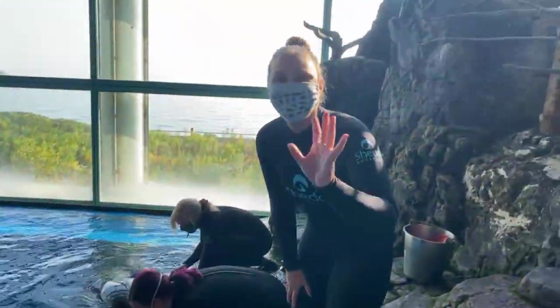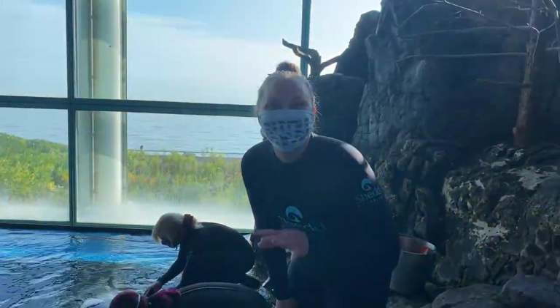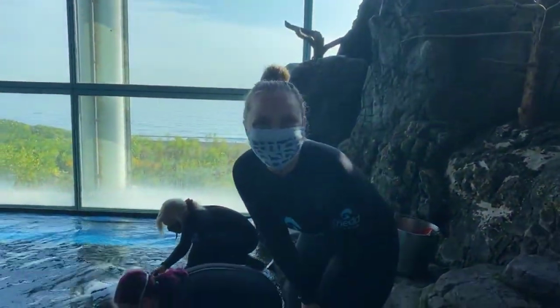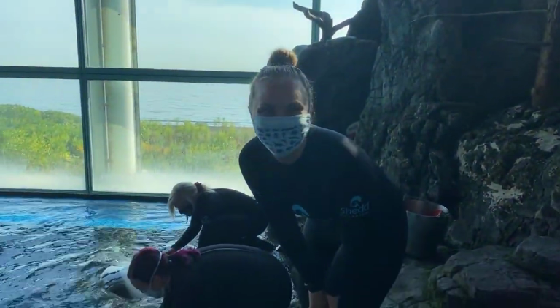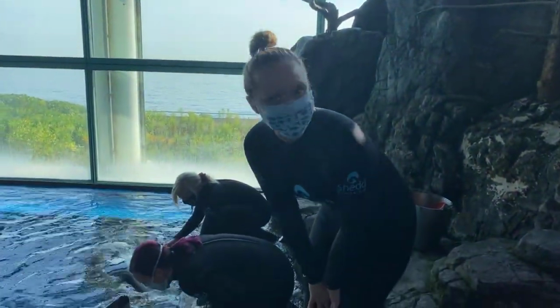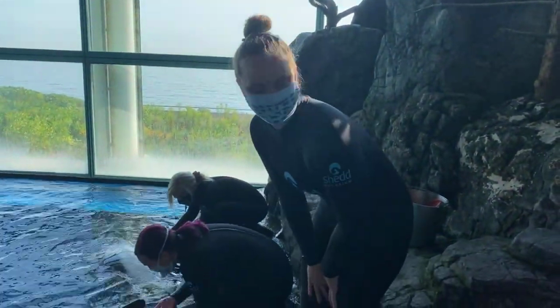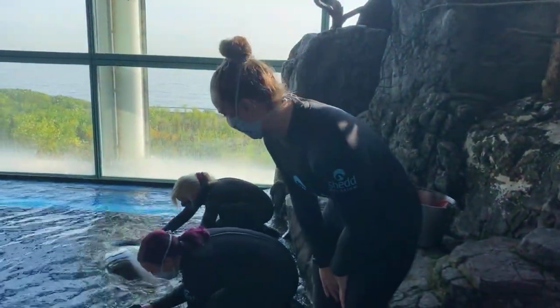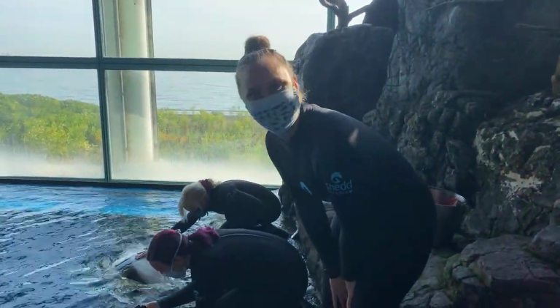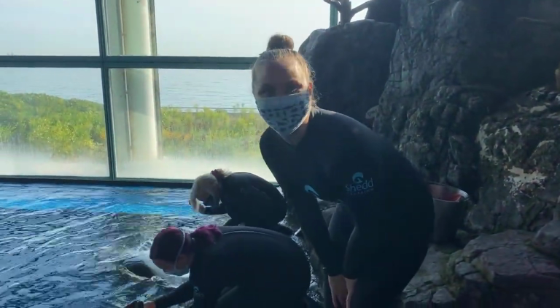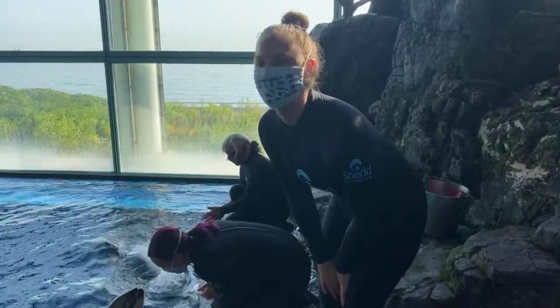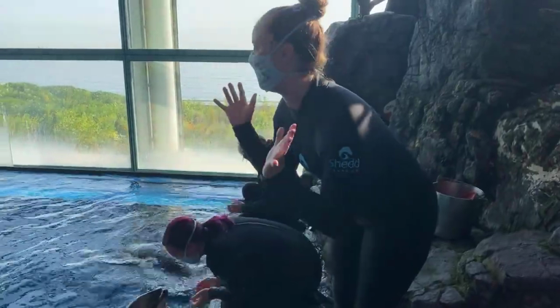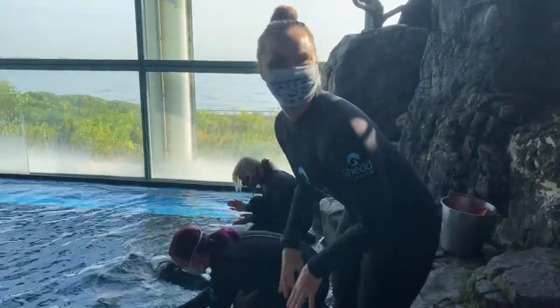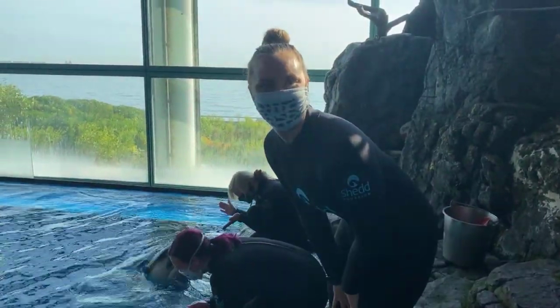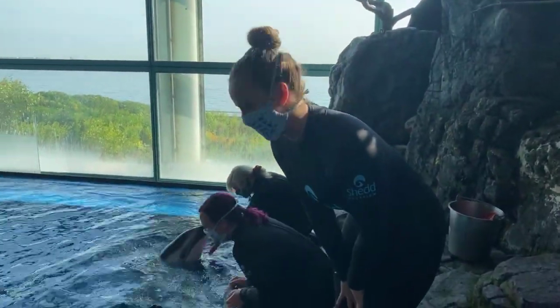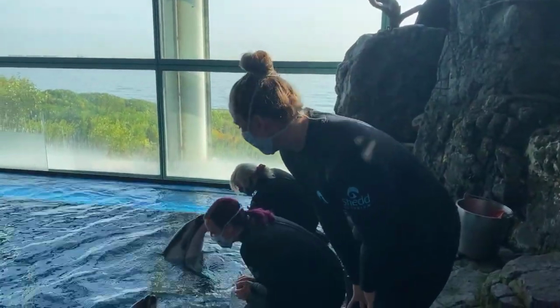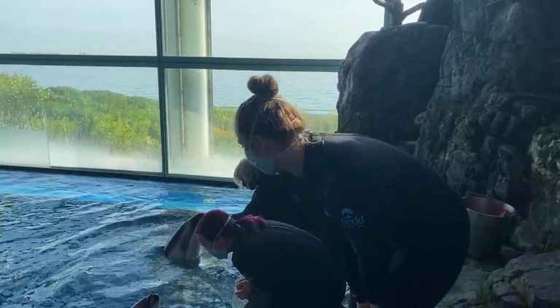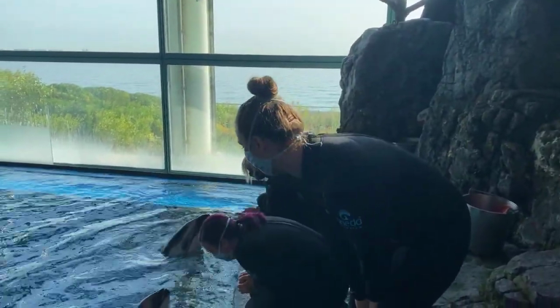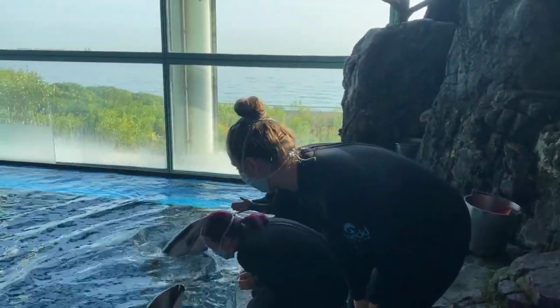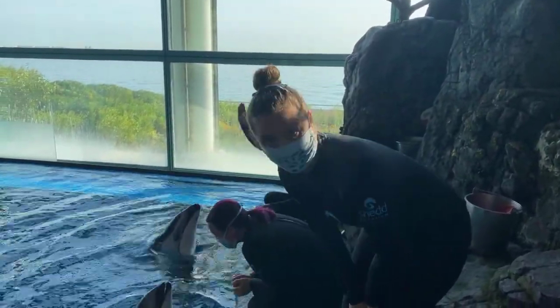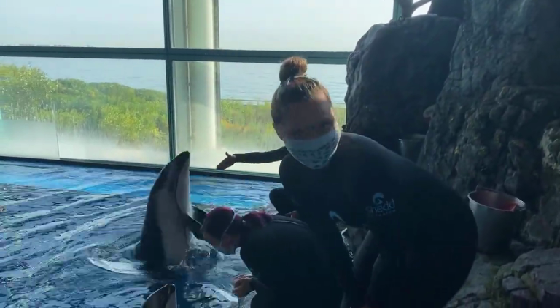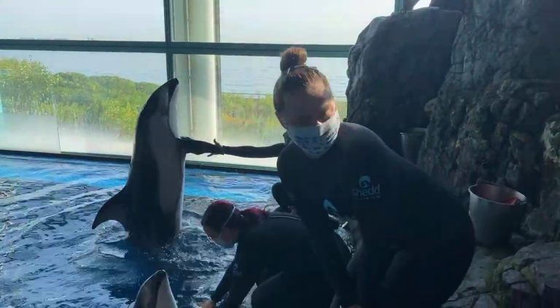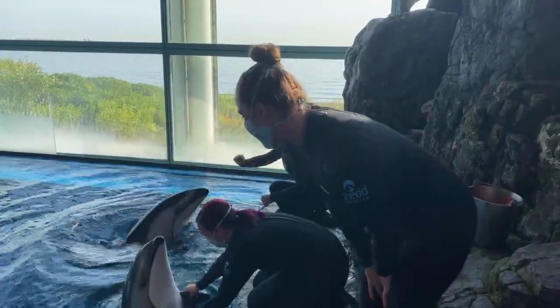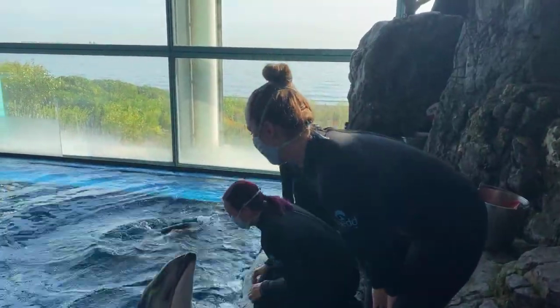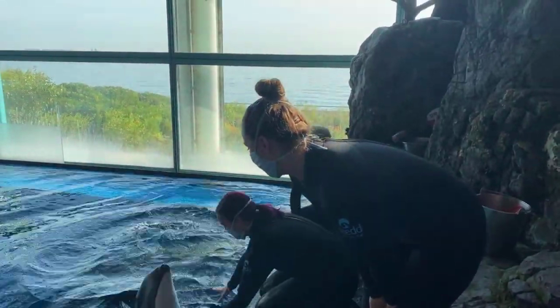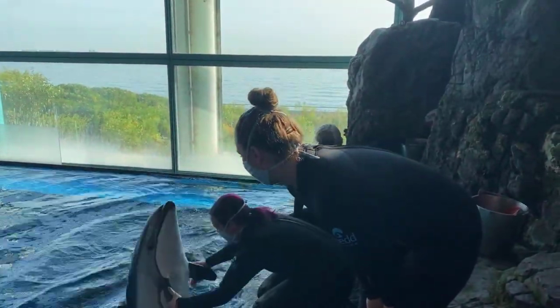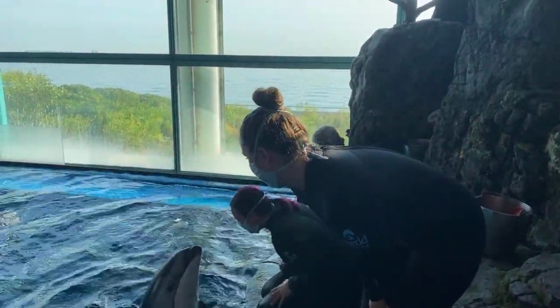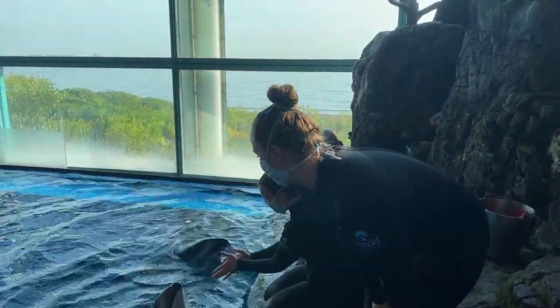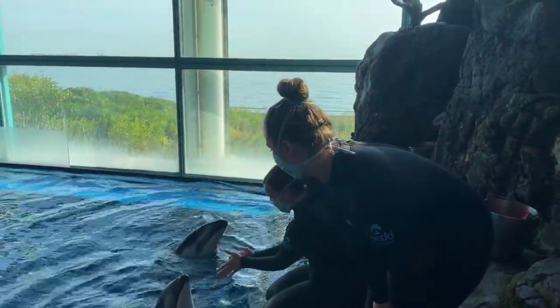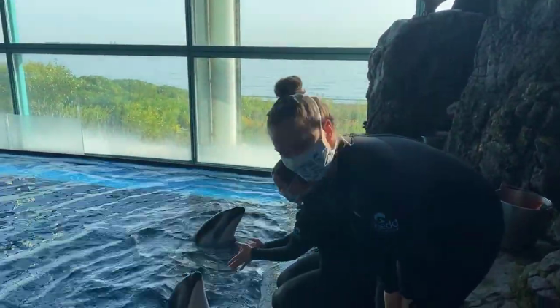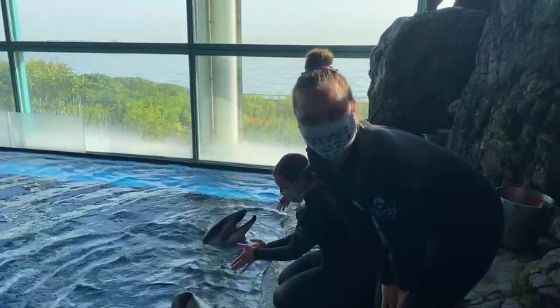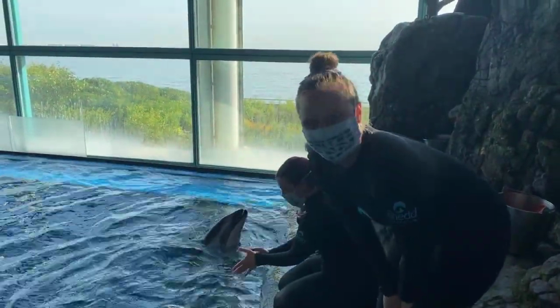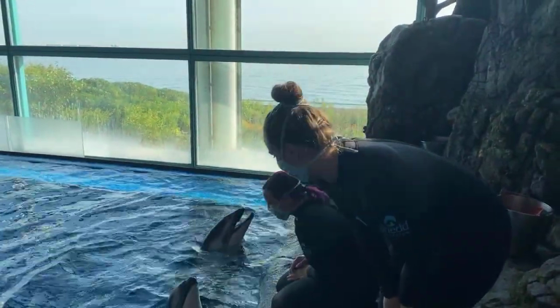Hi everyone, thanks for tuning in. My name is Sherry and we are here in the beautiful Abbott Oceanarium this morning to introduce you, if you haven't already seen or met, the youngest dolphin in our dolphin family, the Pacific Whitesided Dolphins.